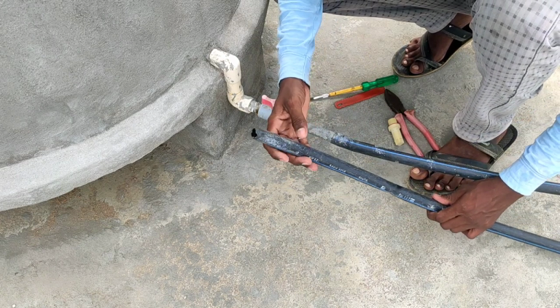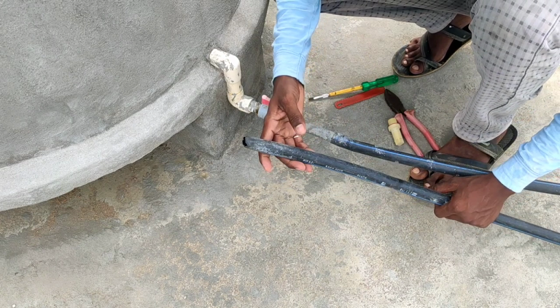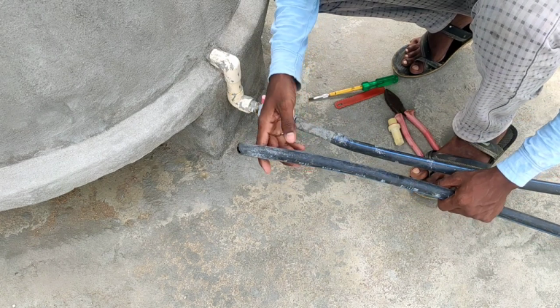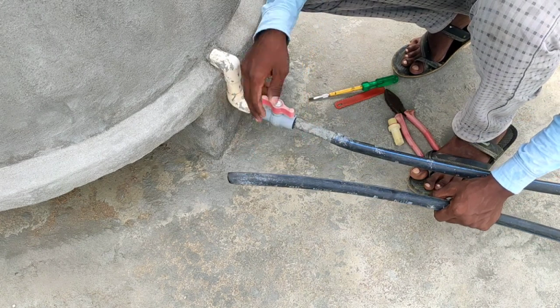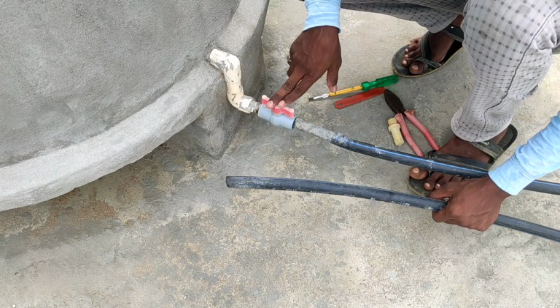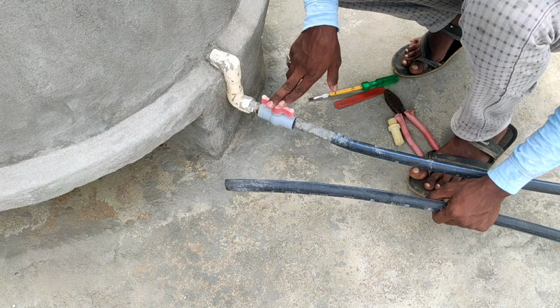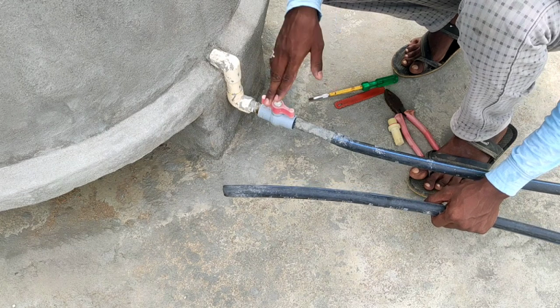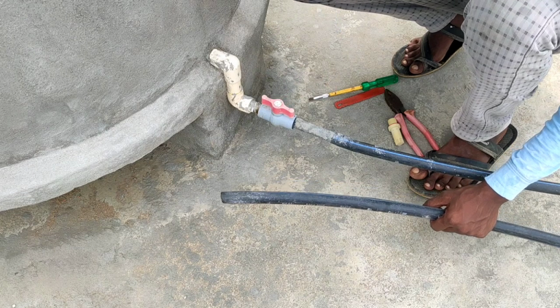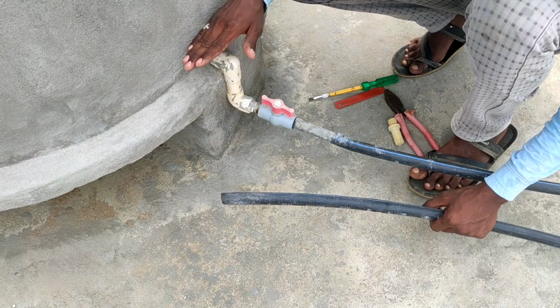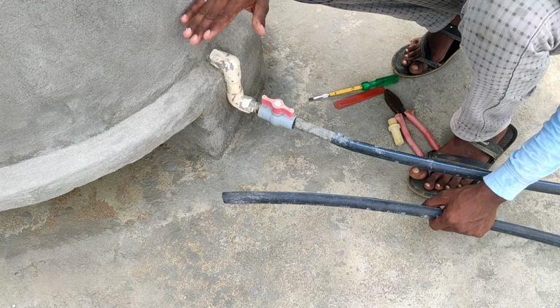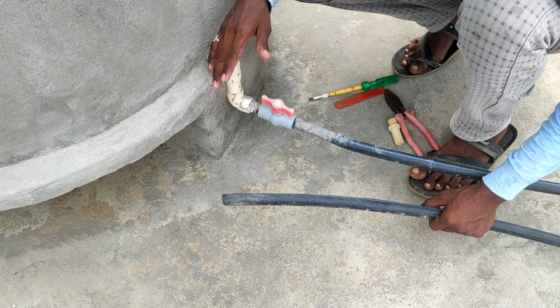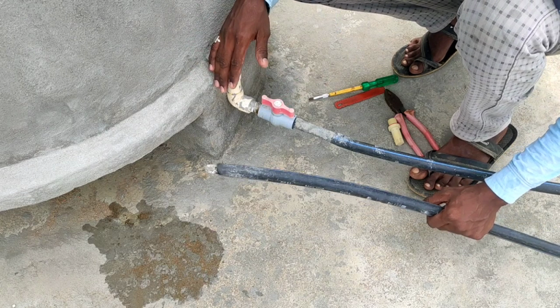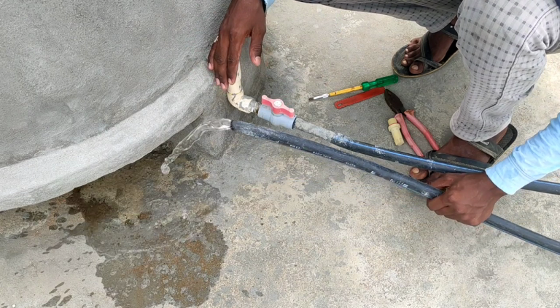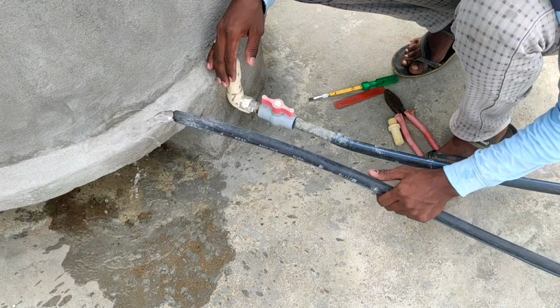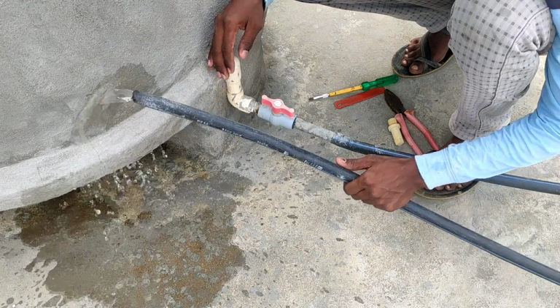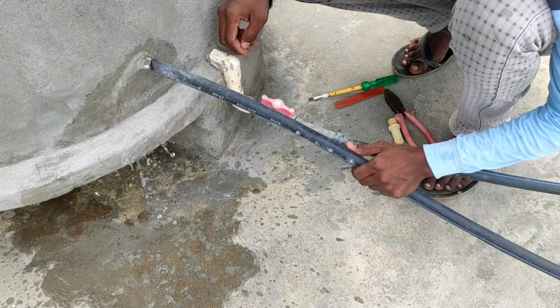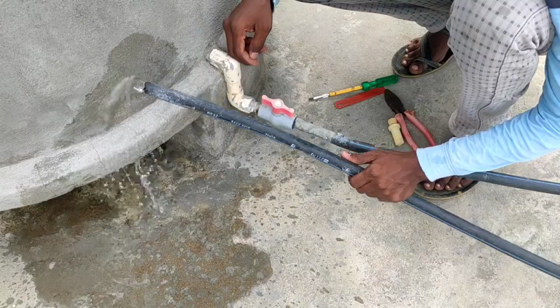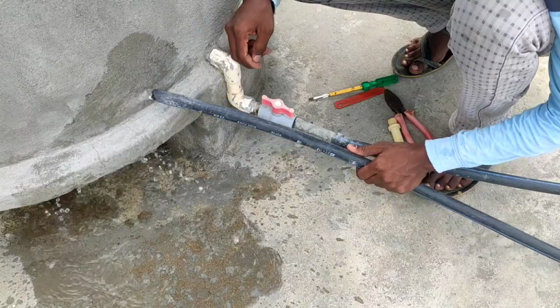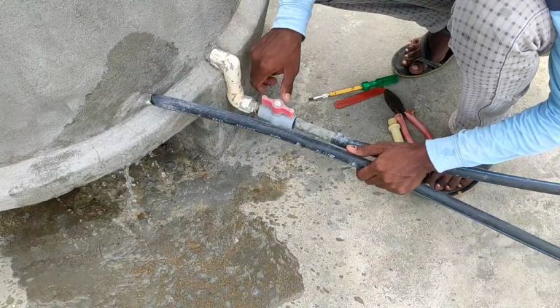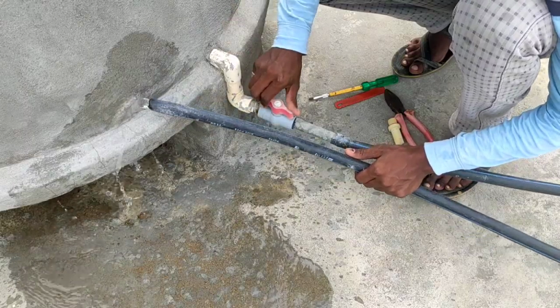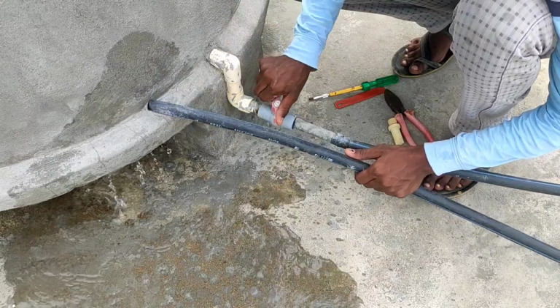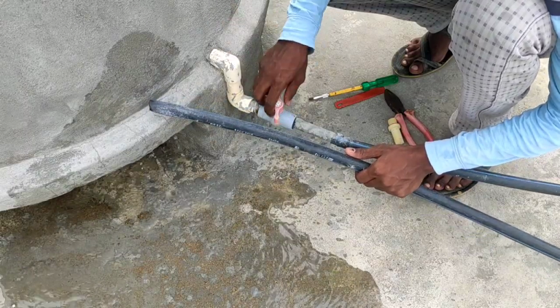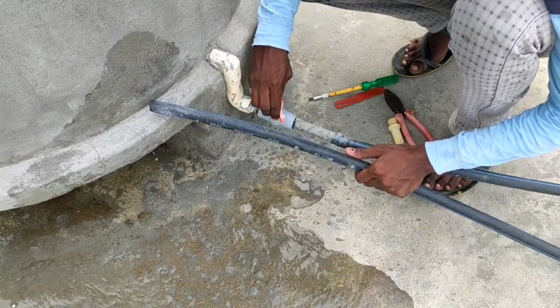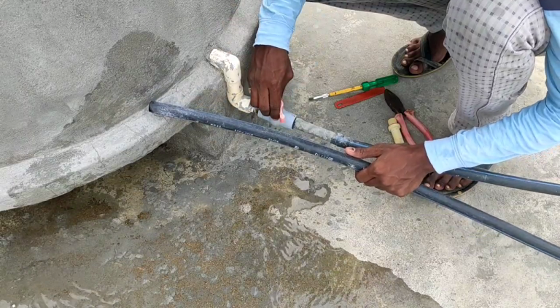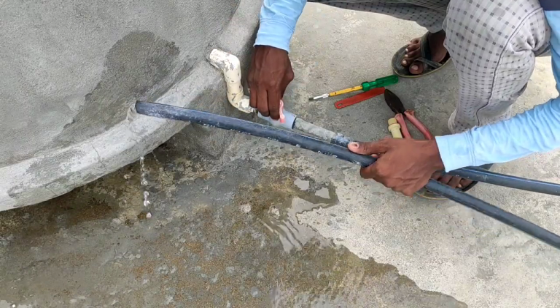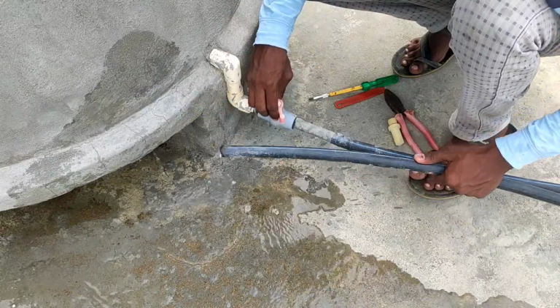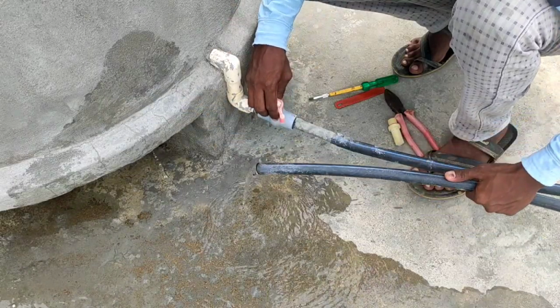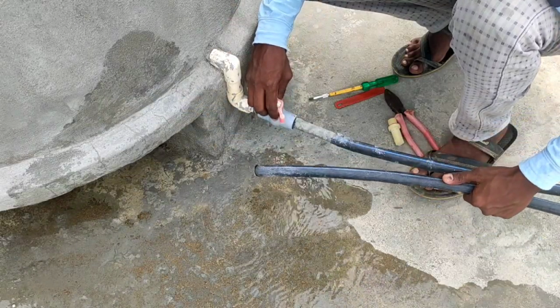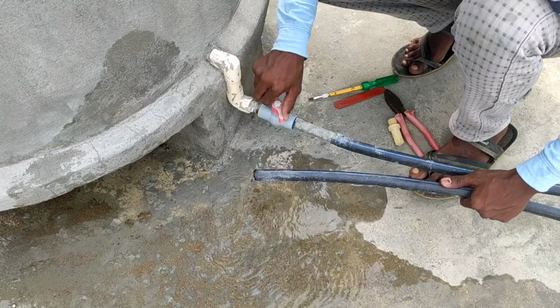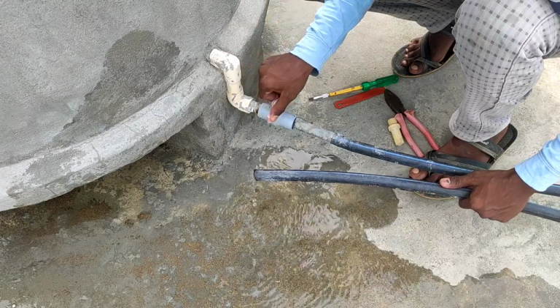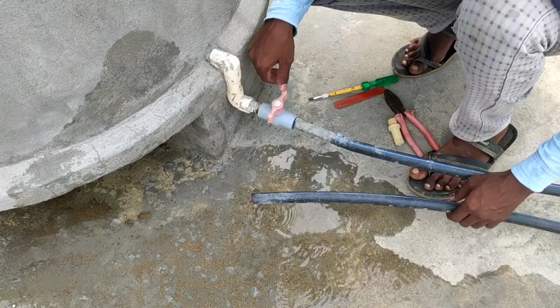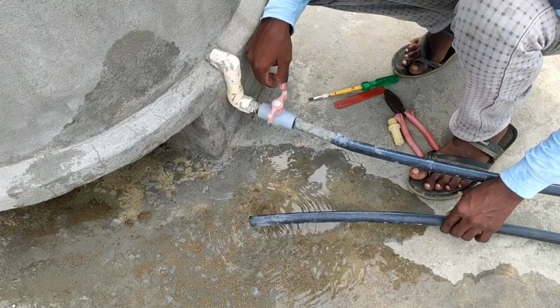So we have to go with this after a while, we have to cut it. We don't have to cut the pipe — we have to cut the pipe there.